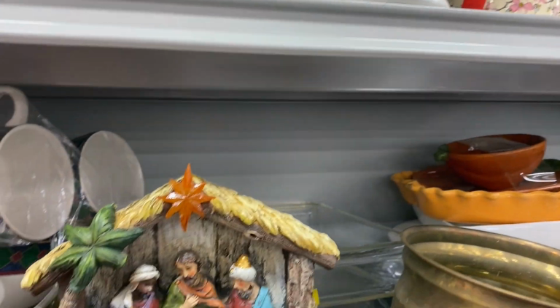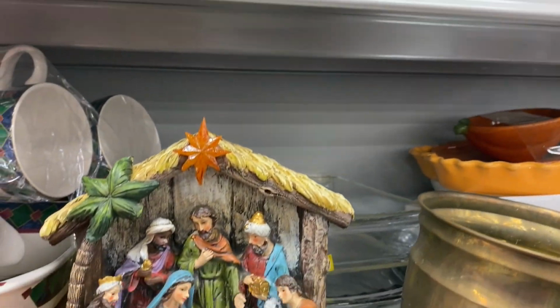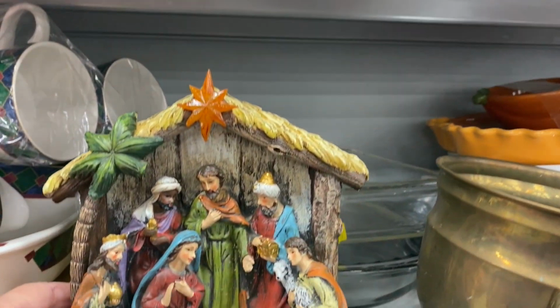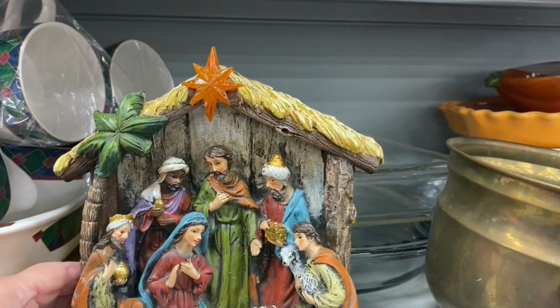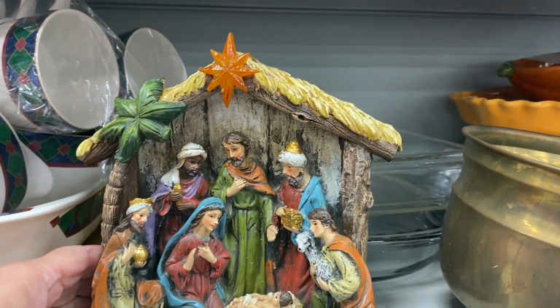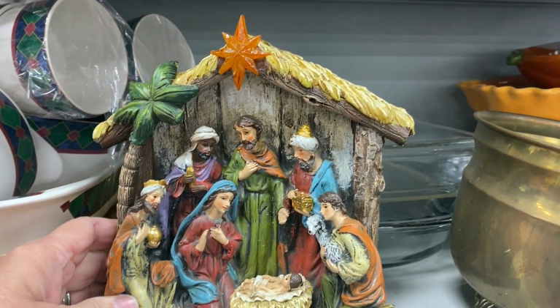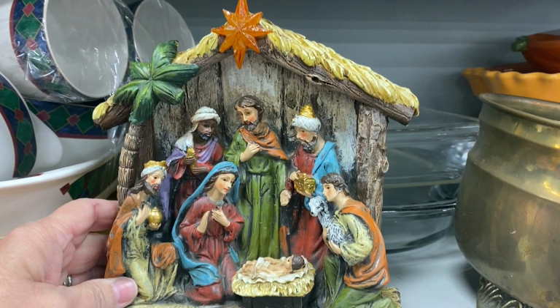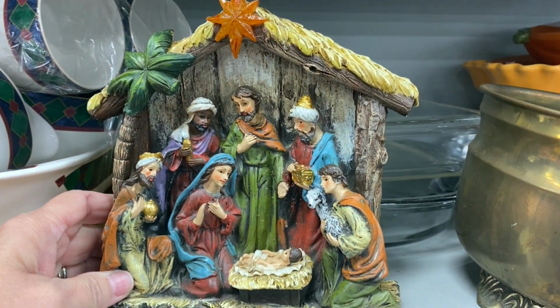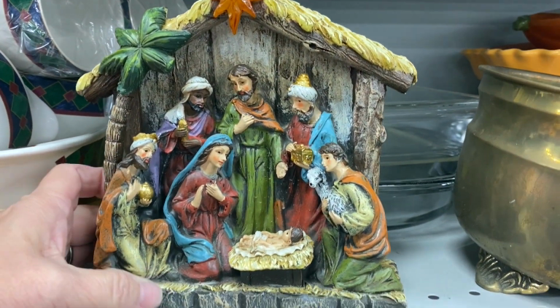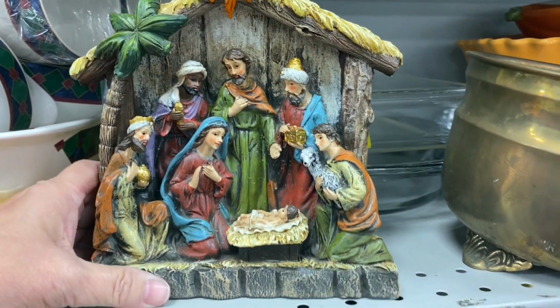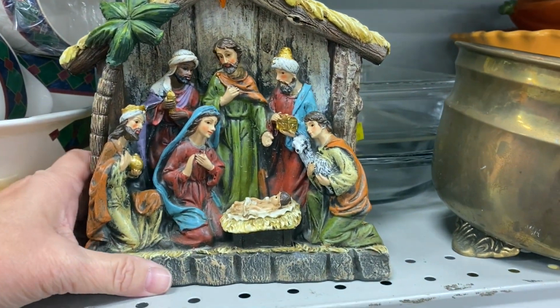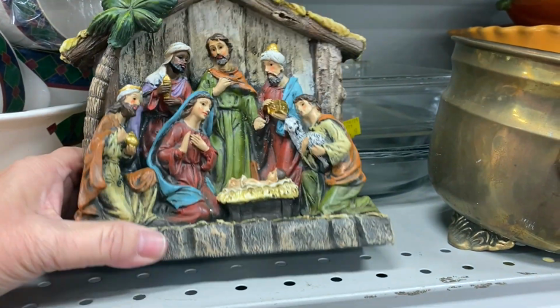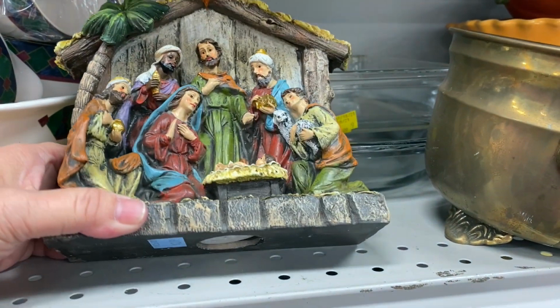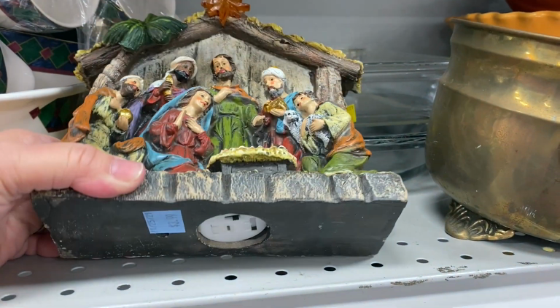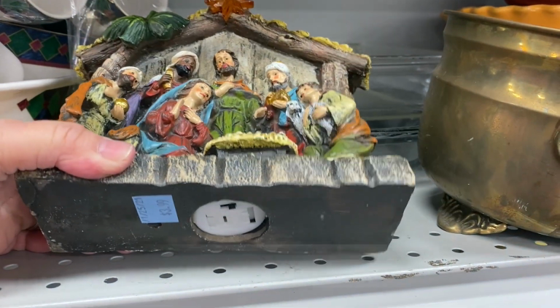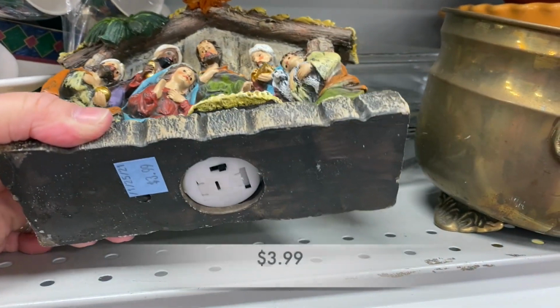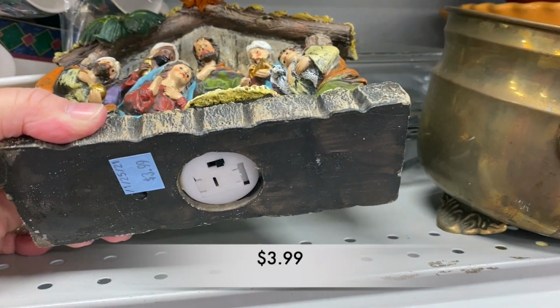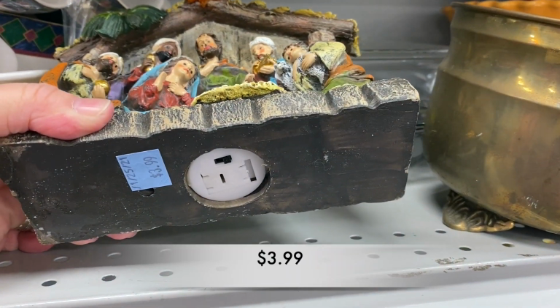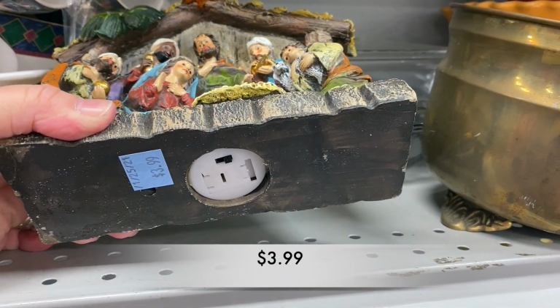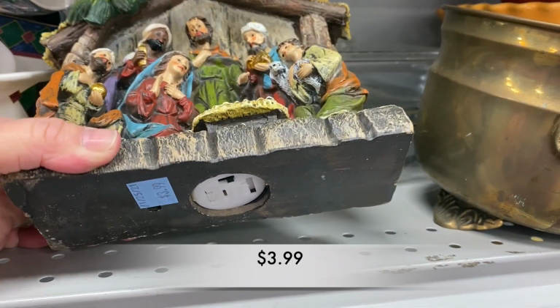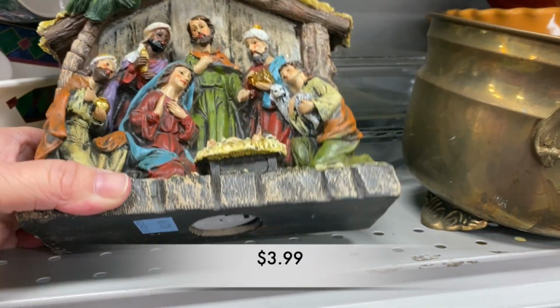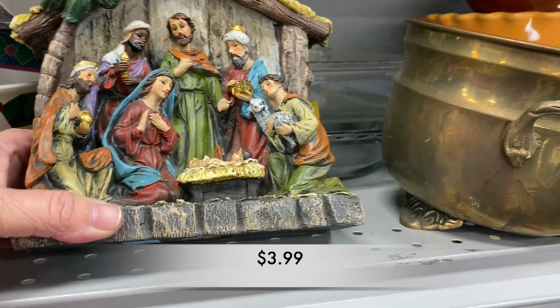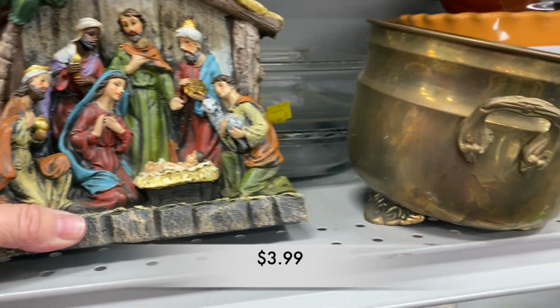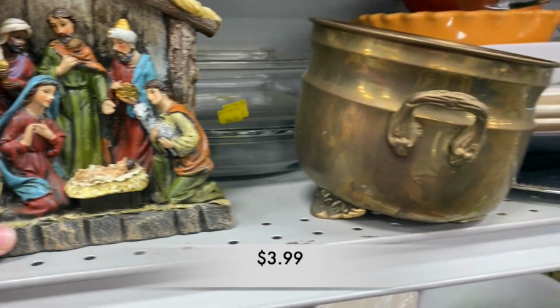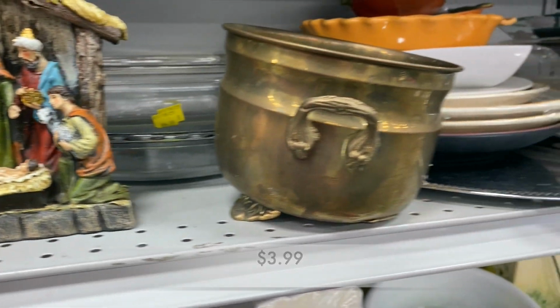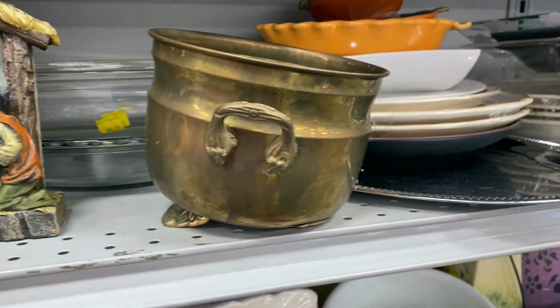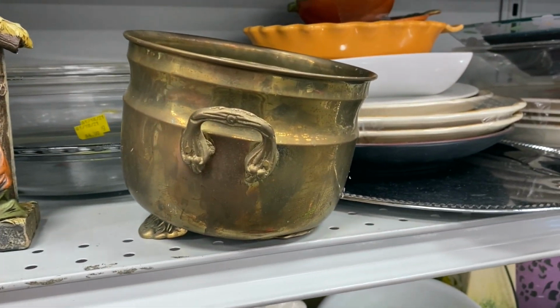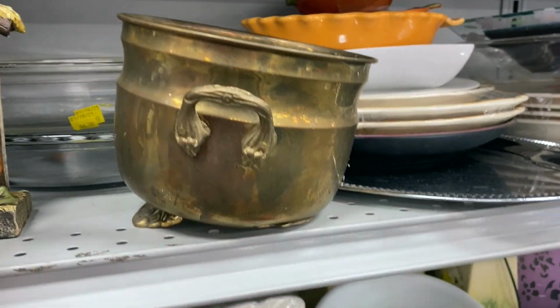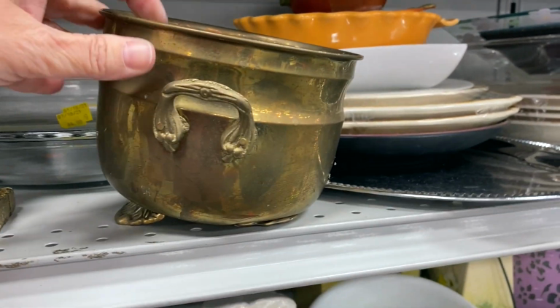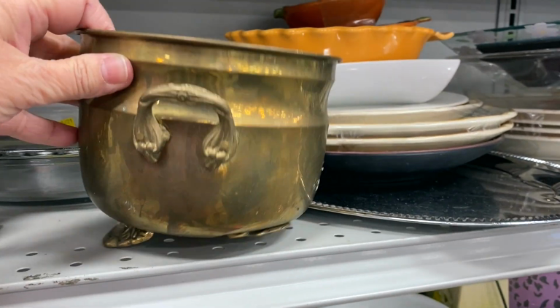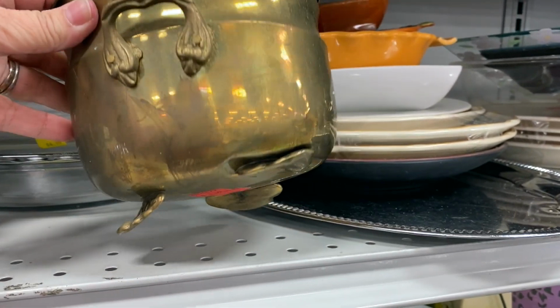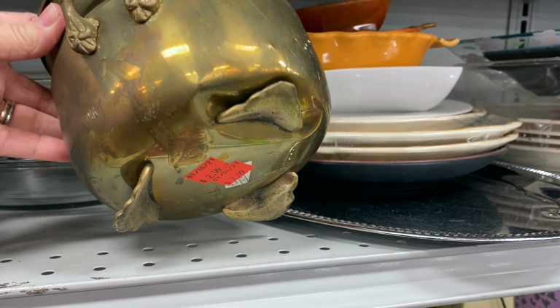This Nativity set was so pretty. Yes, it was made out of resin, but it had the ability to light up the little star. It was really cute.